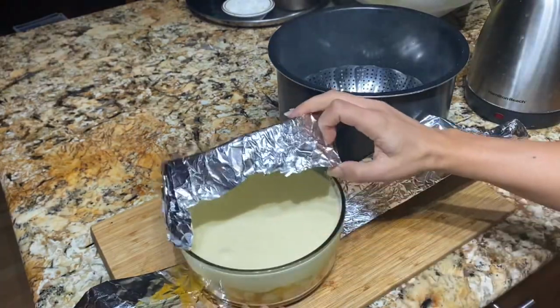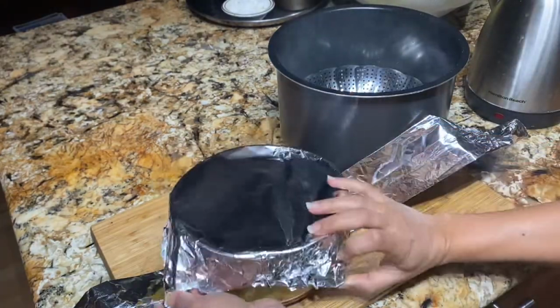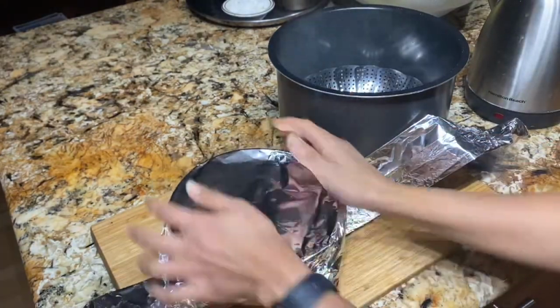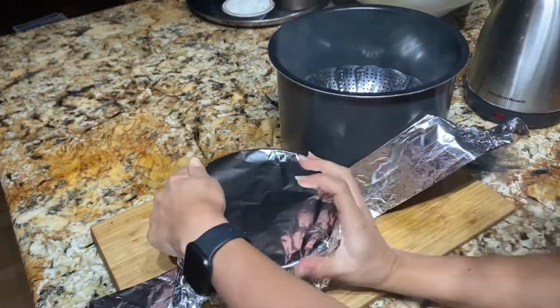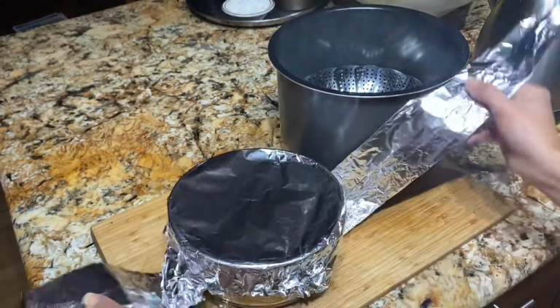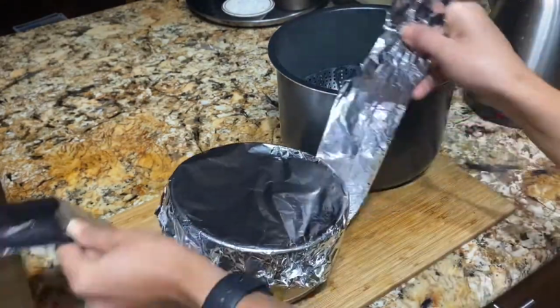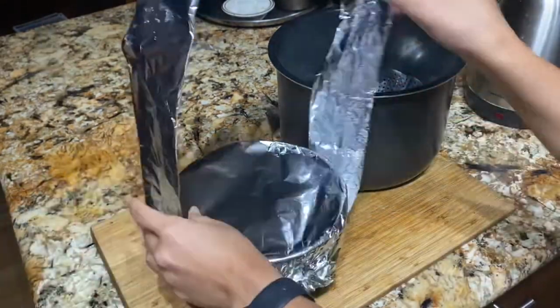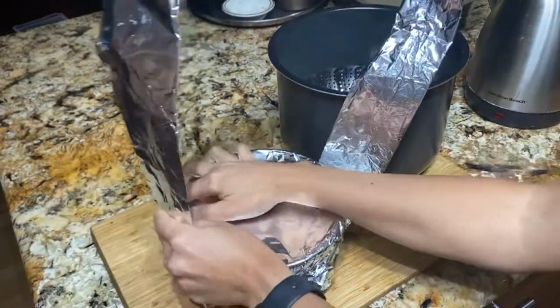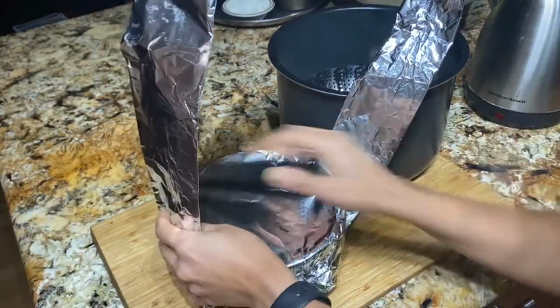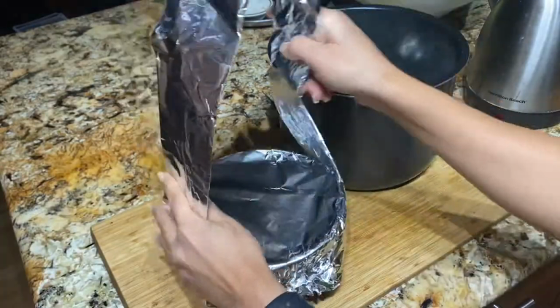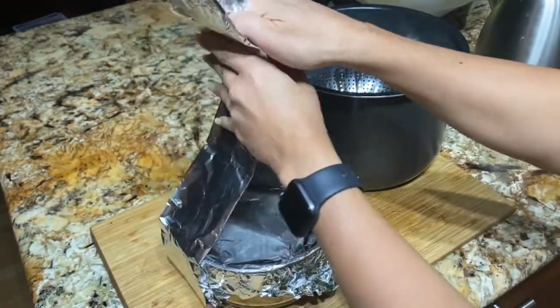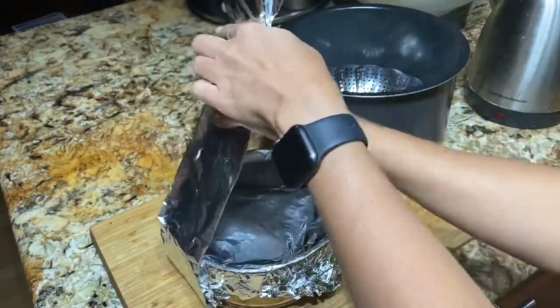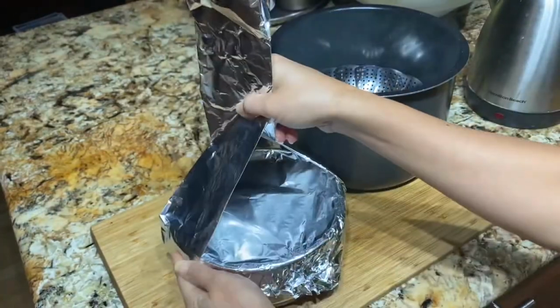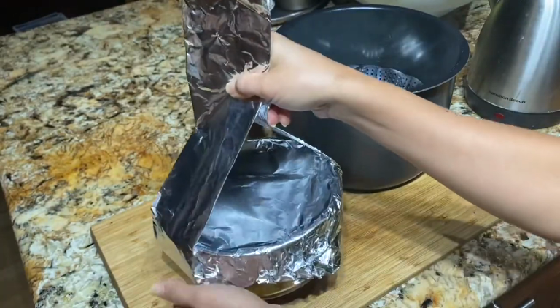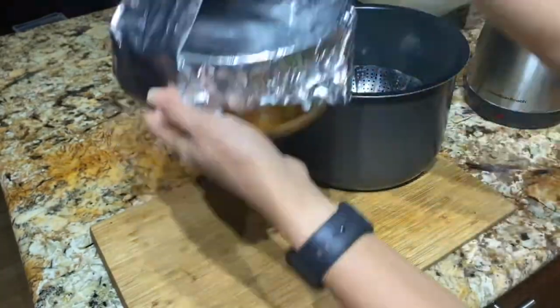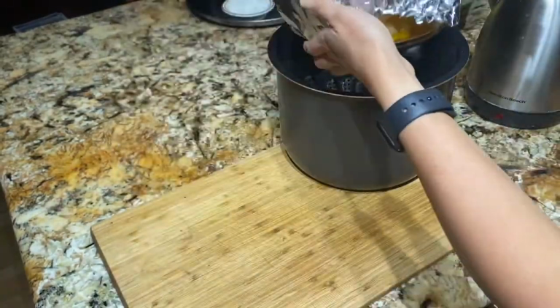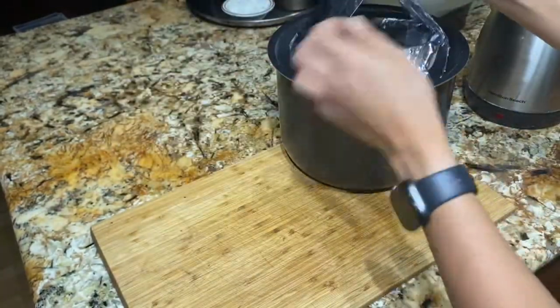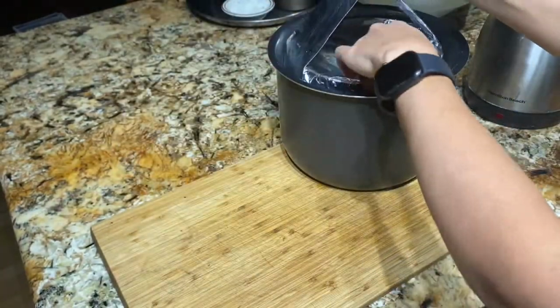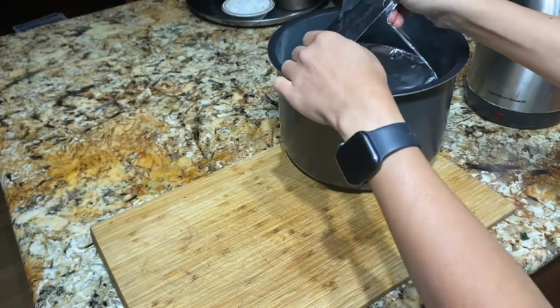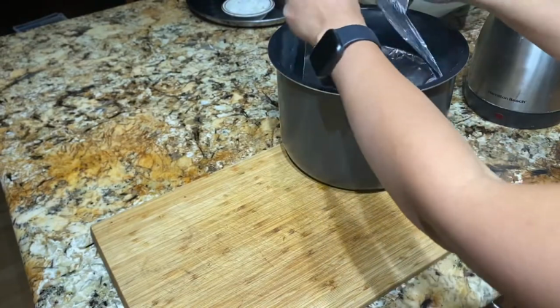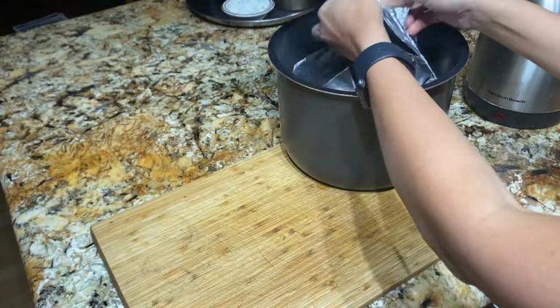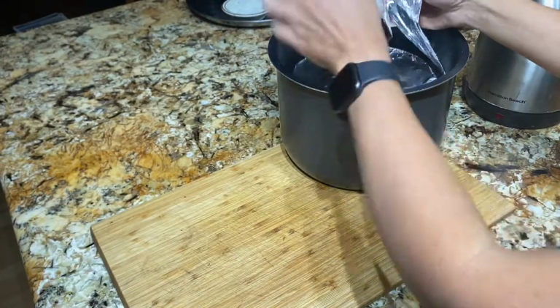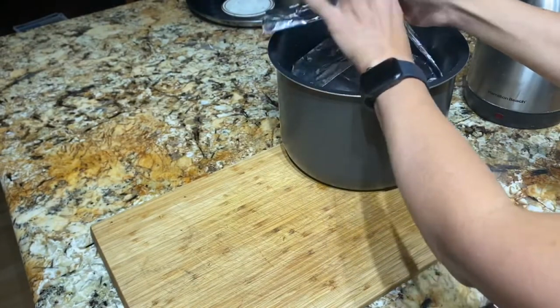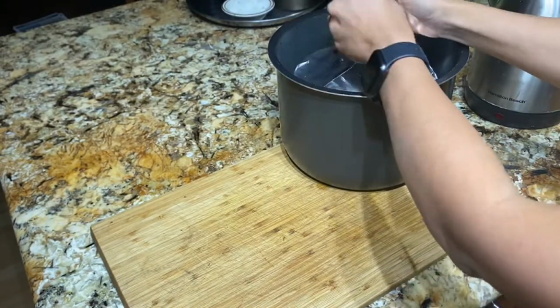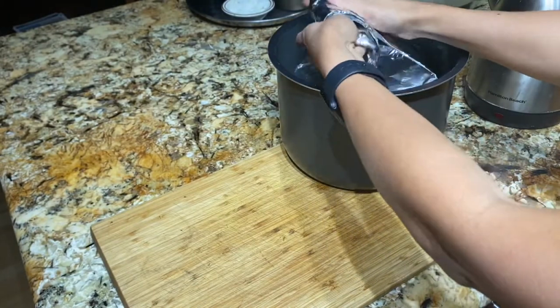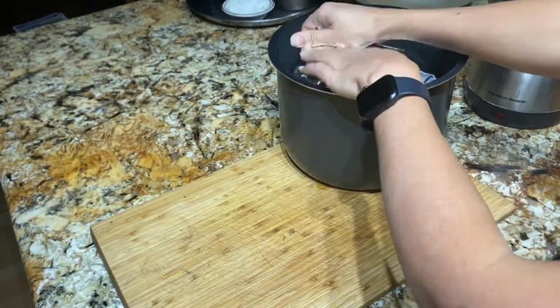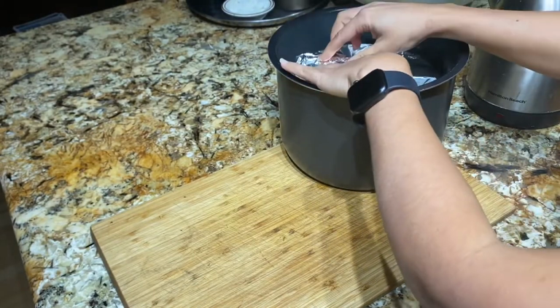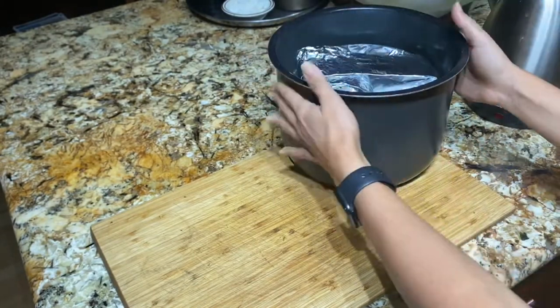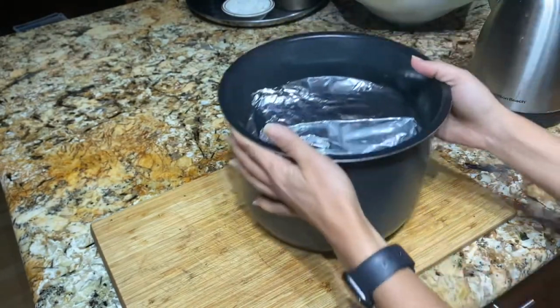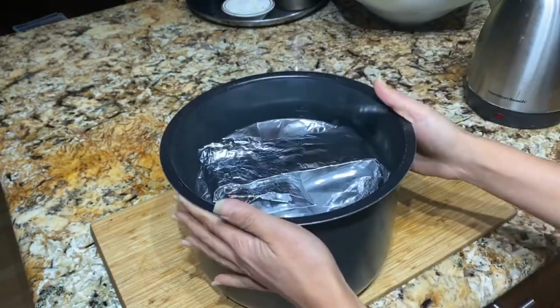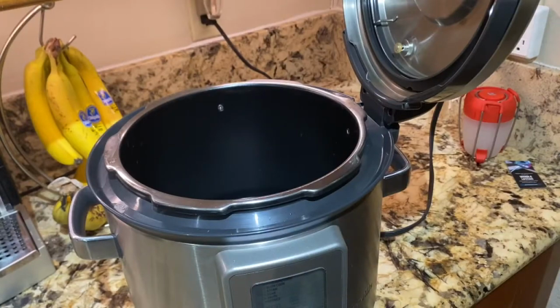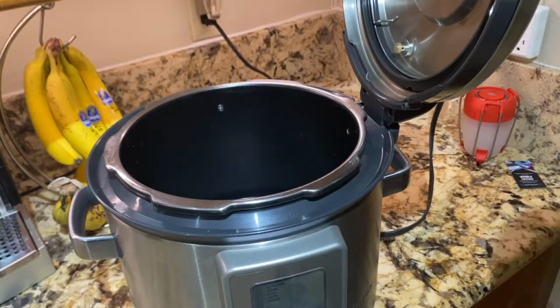I covered my Pyrex bowl with aluminum foil and I made a kind of holder with aluminum foil too. This will help me pick up the bowl once it's cooked.